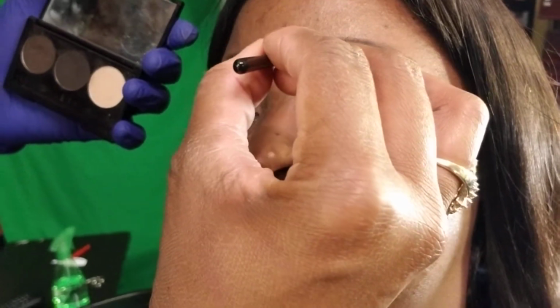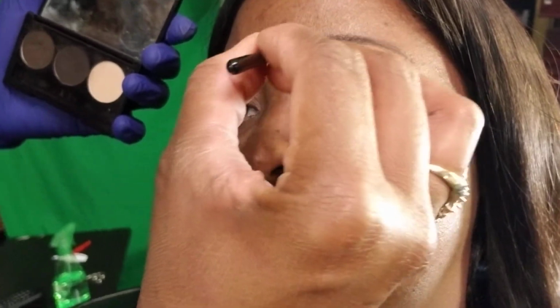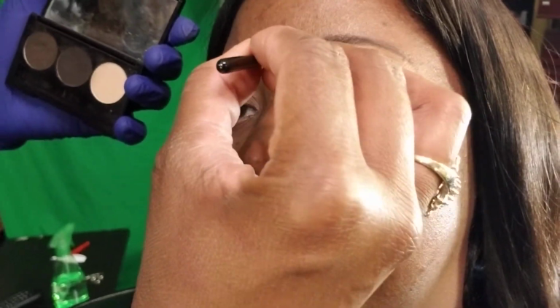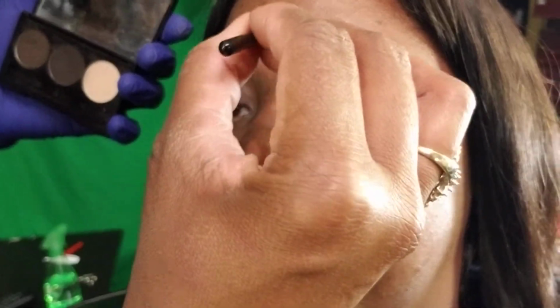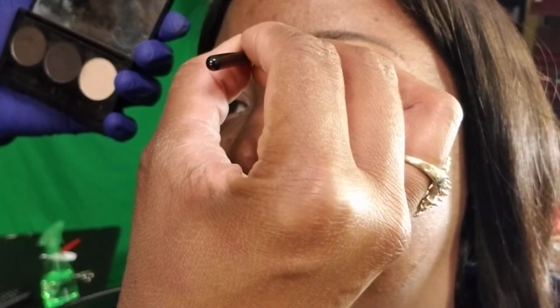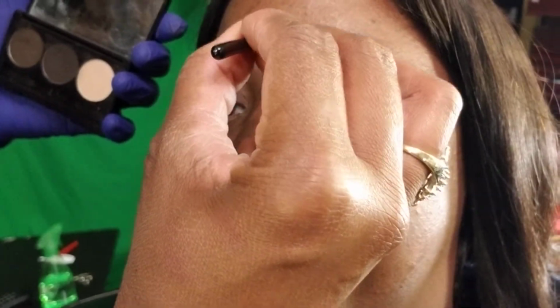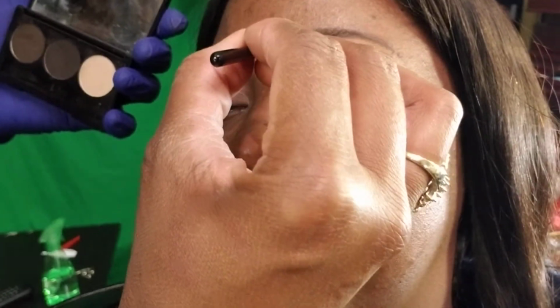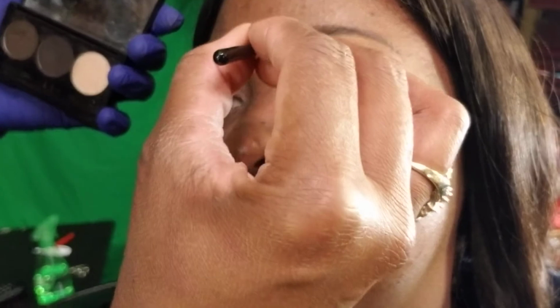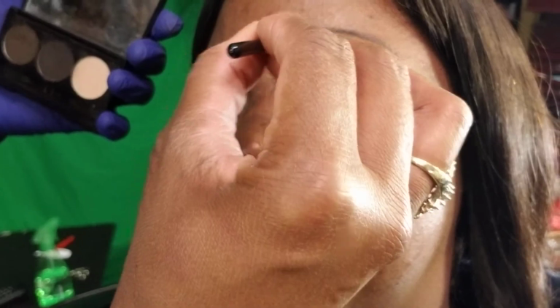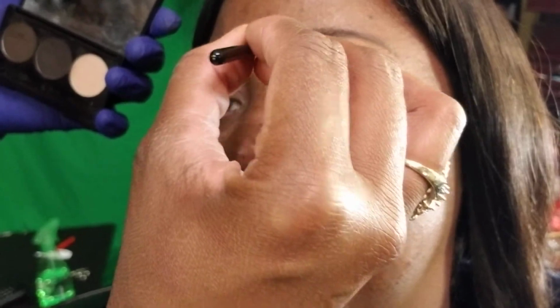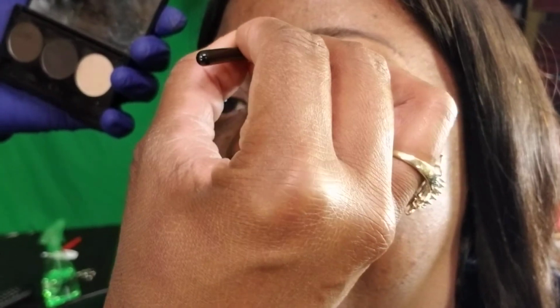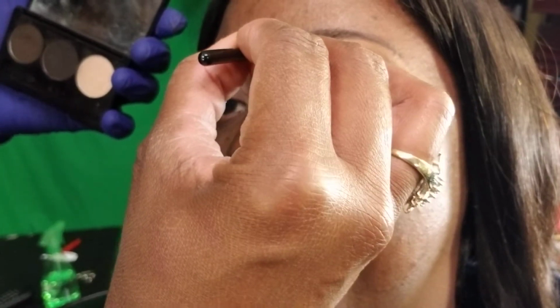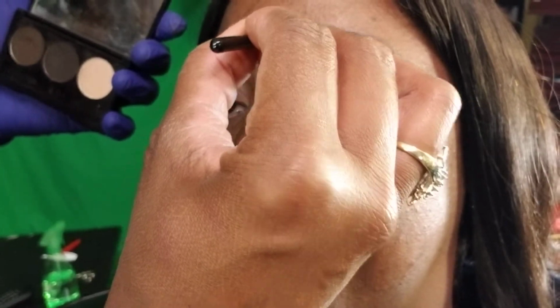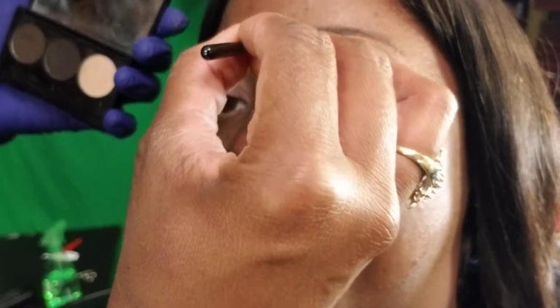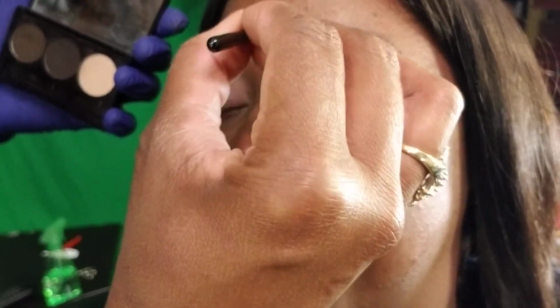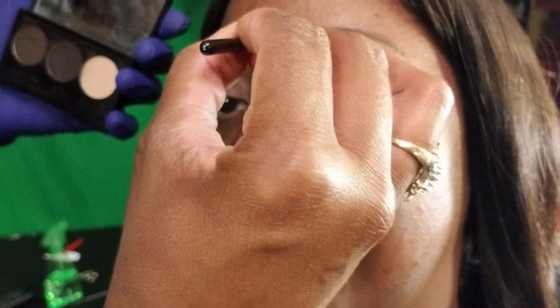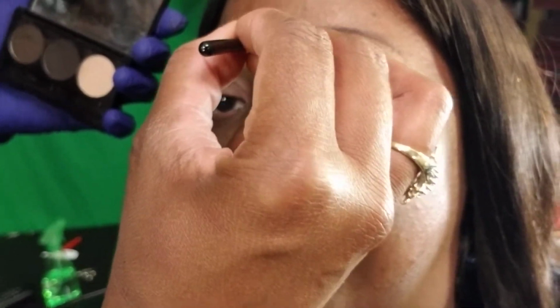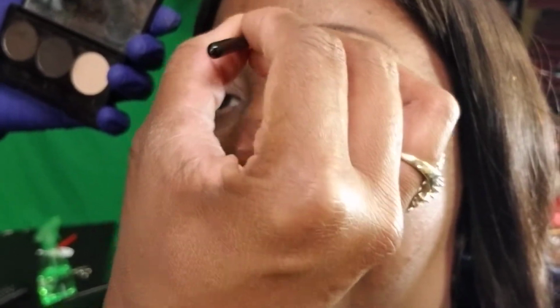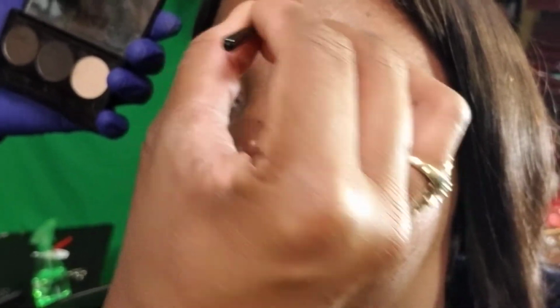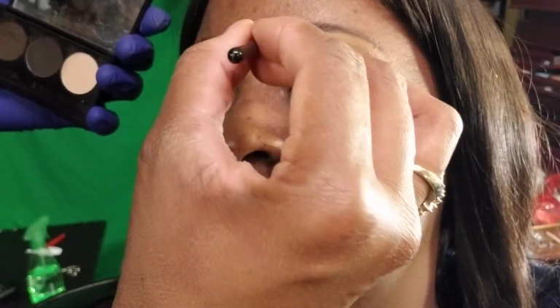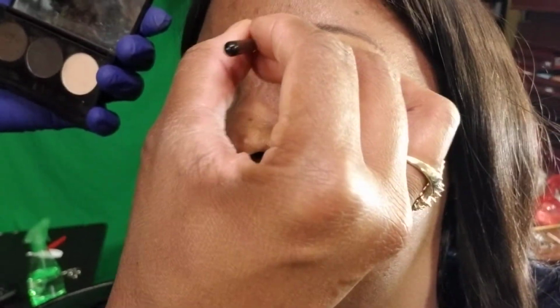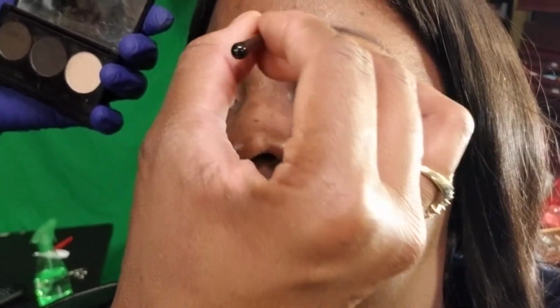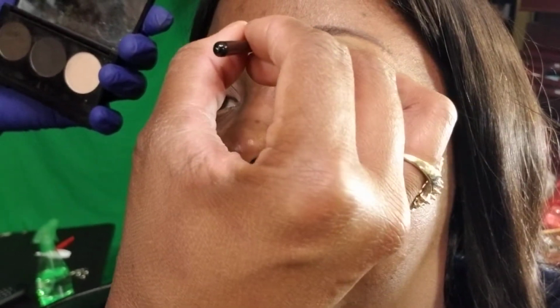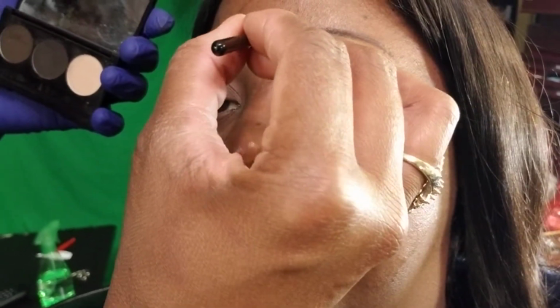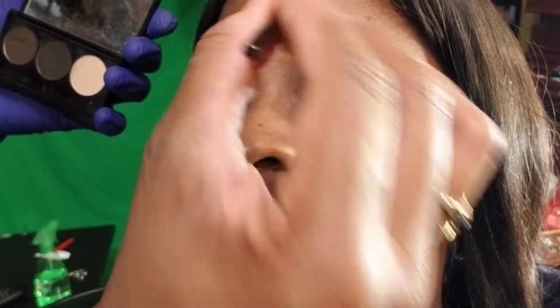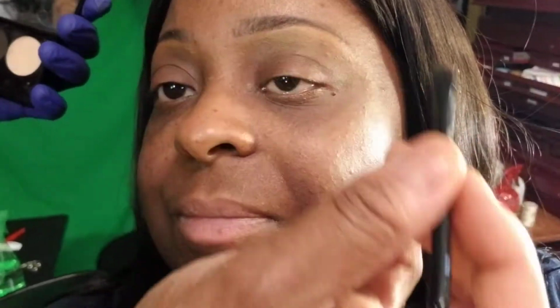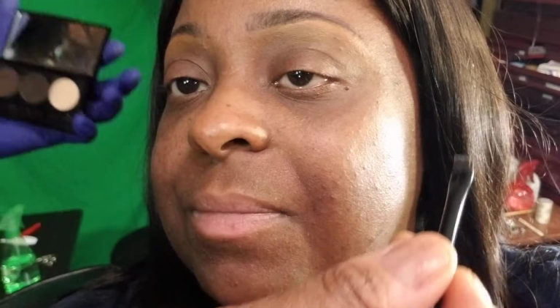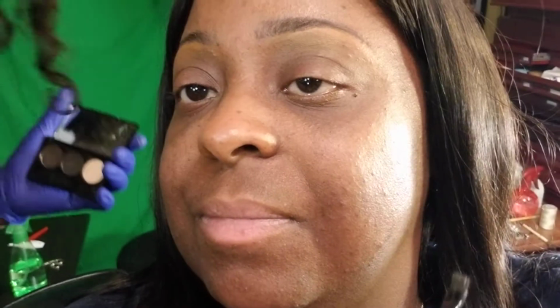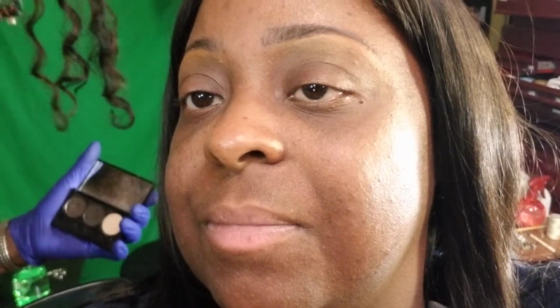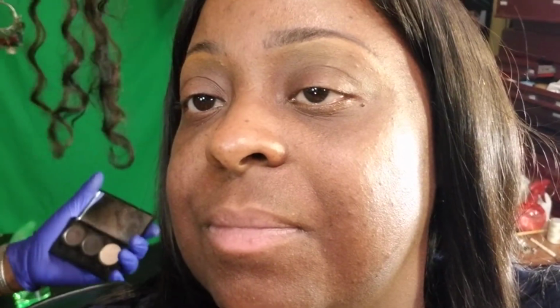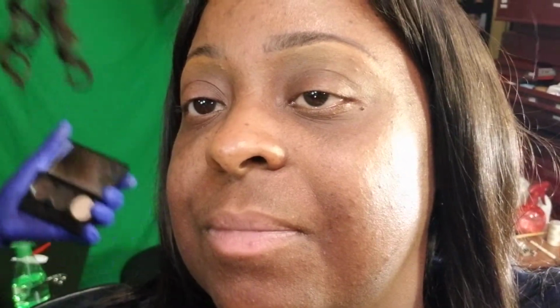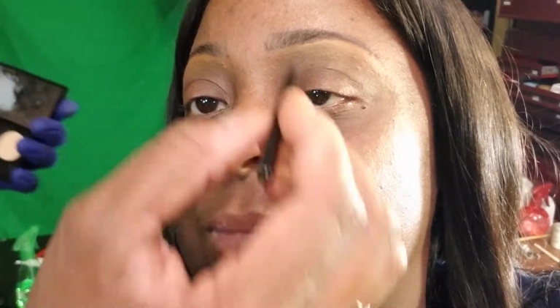I don't like to go up — I do little fake hair strokes. I like to look natural.